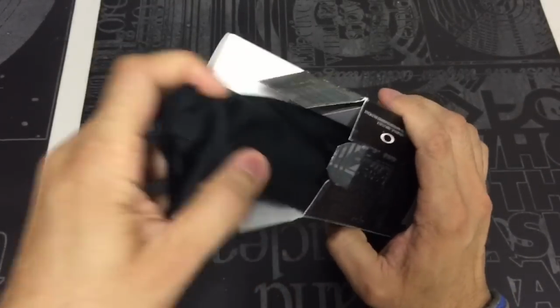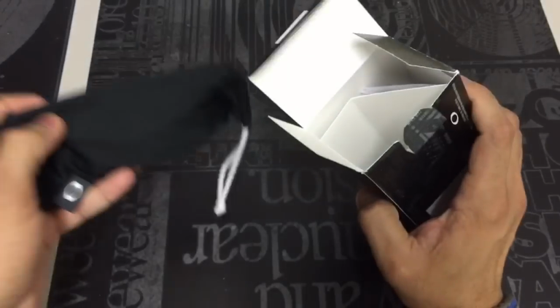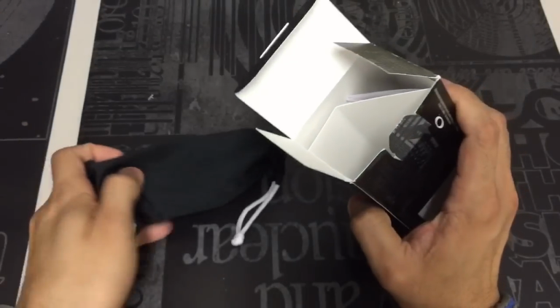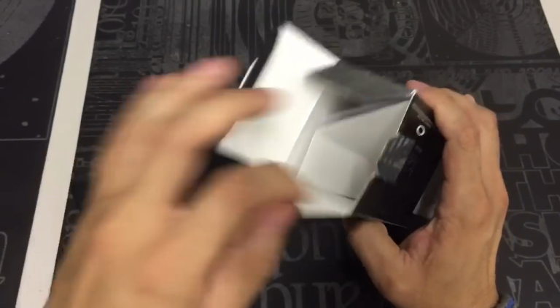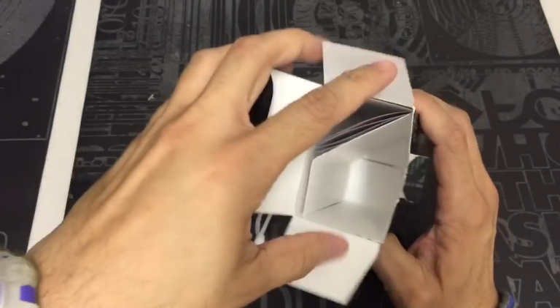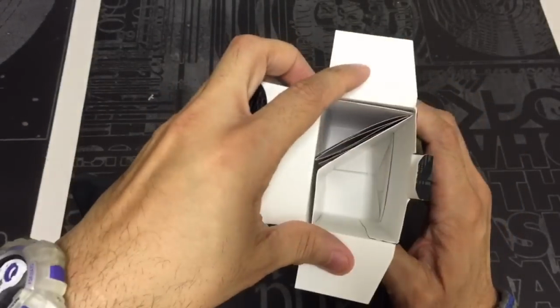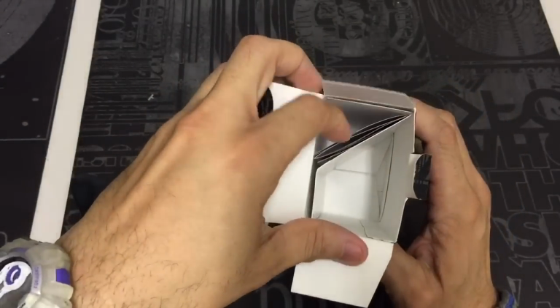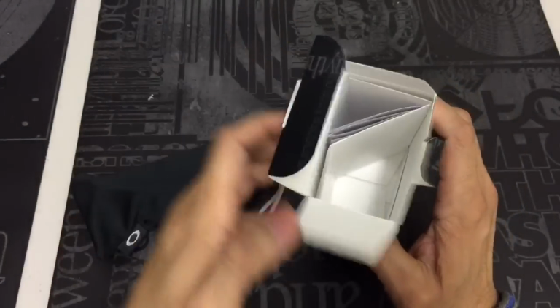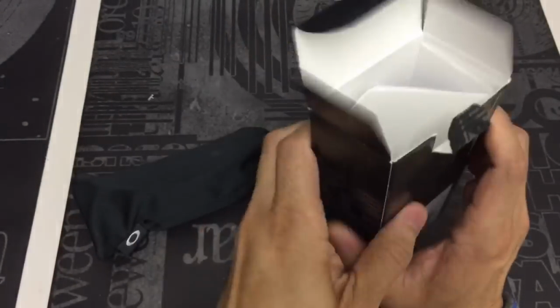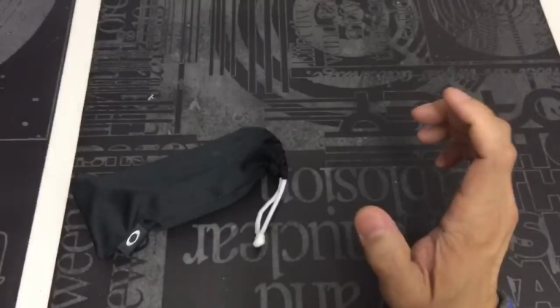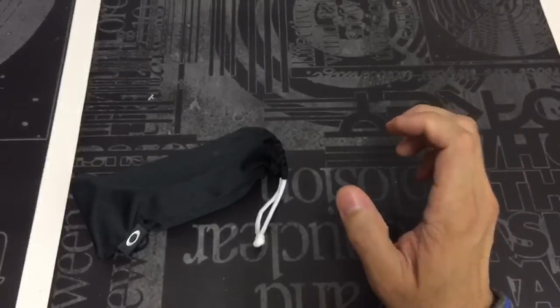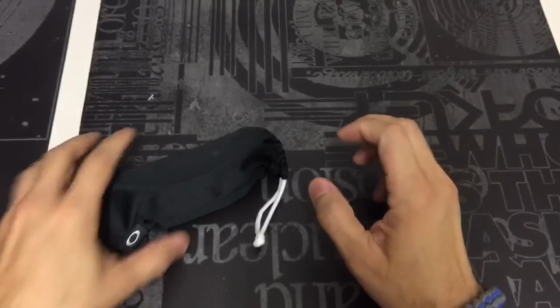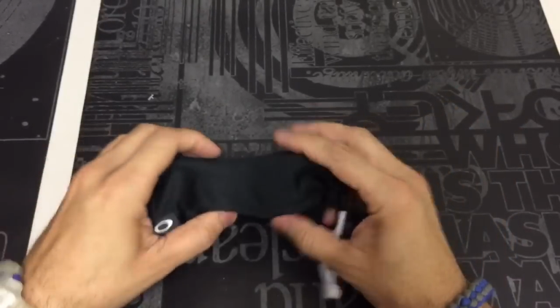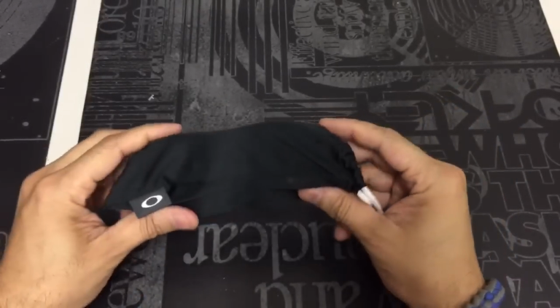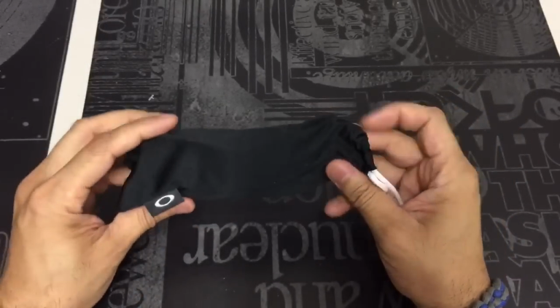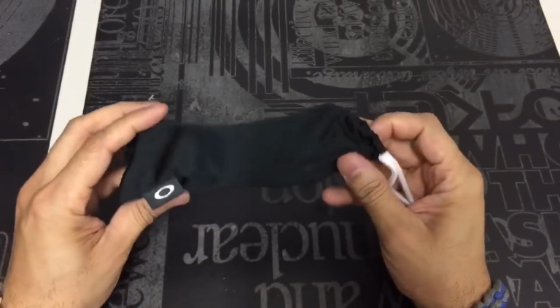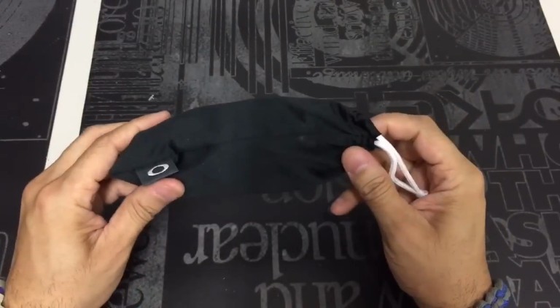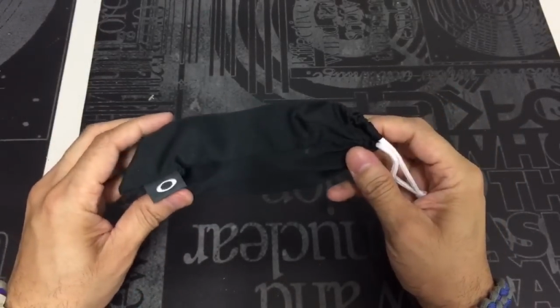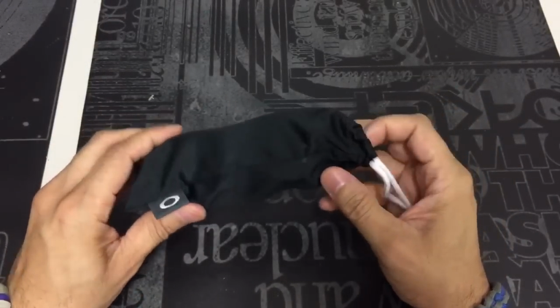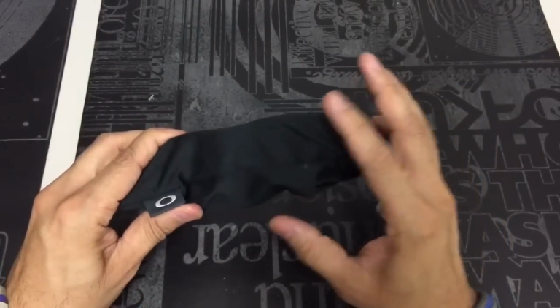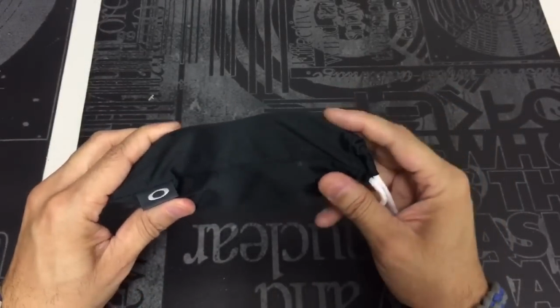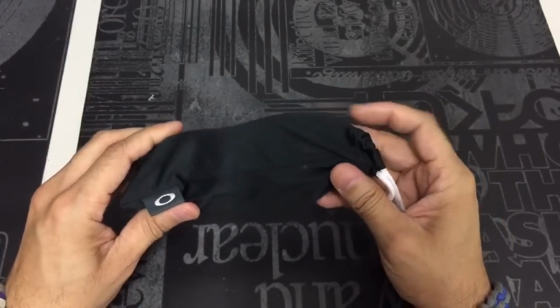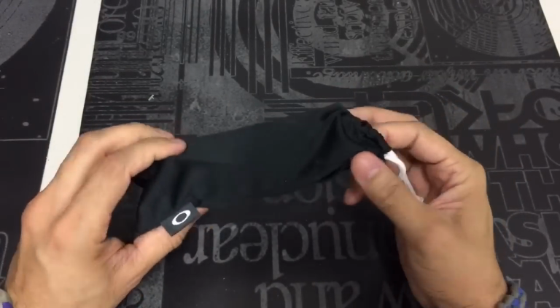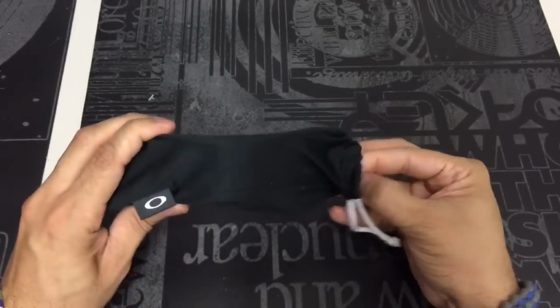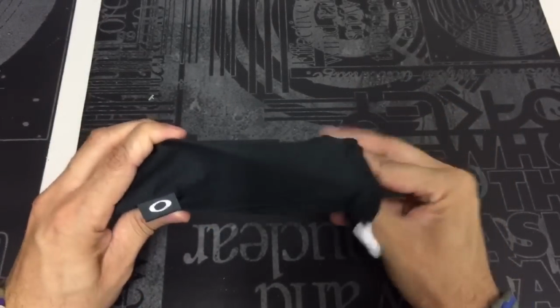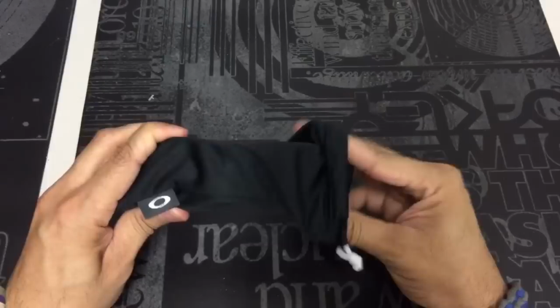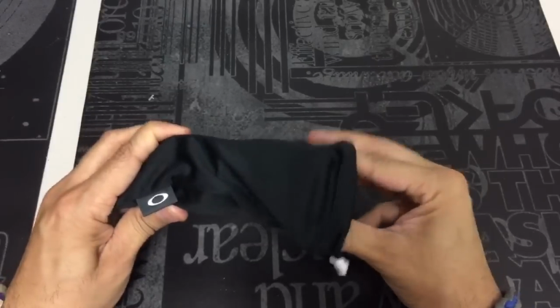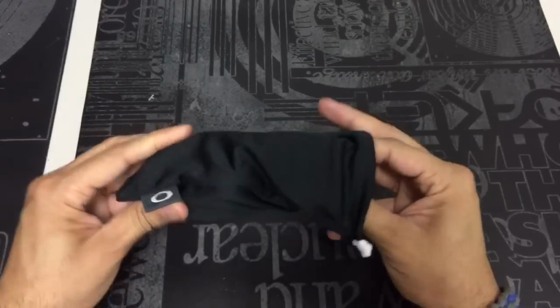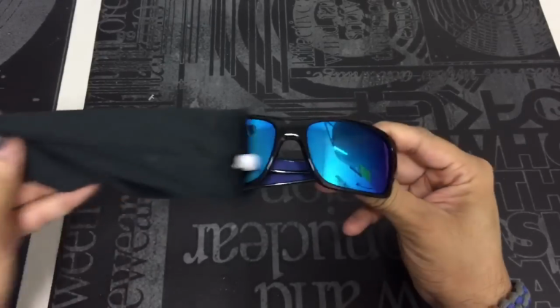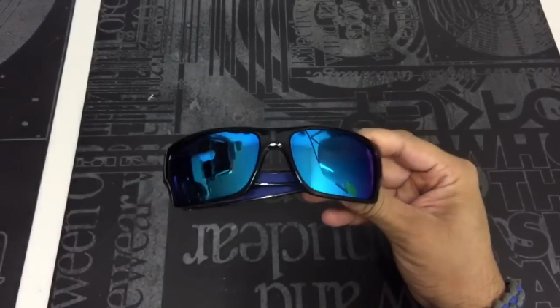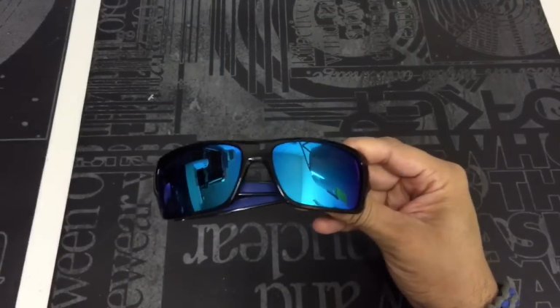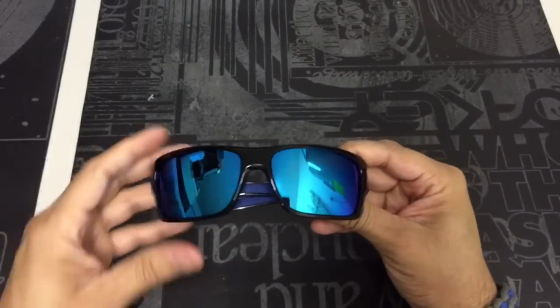Inside the box you get the glasses and then you also get your standard paperwork. They come in the microfiber bag here, which is used to store the glasses or you can also use to clean the lenses. So here they are.